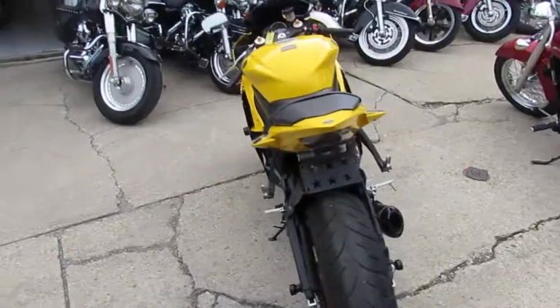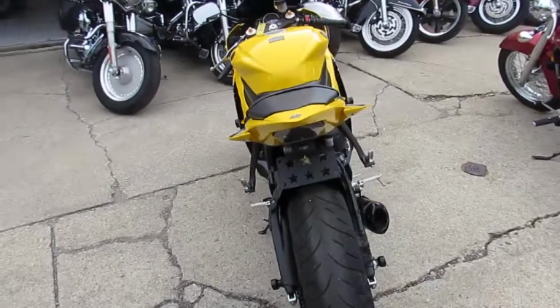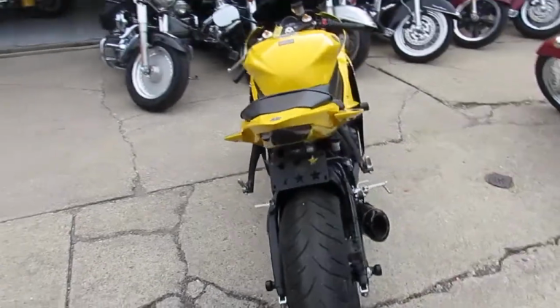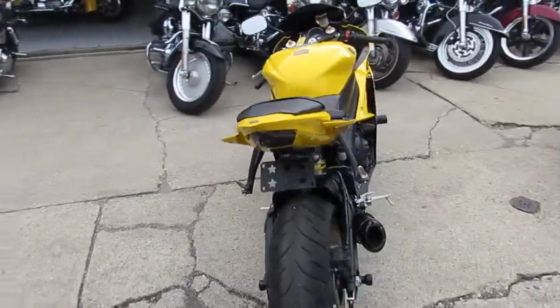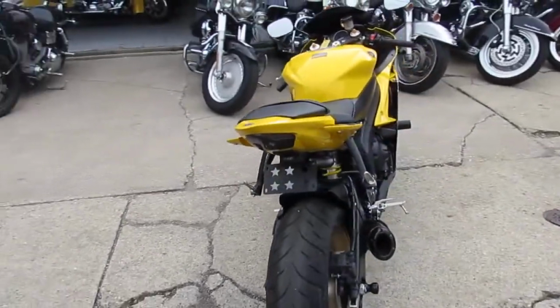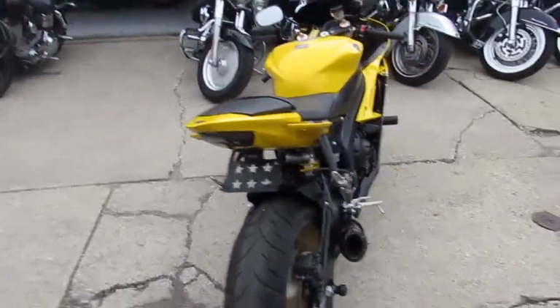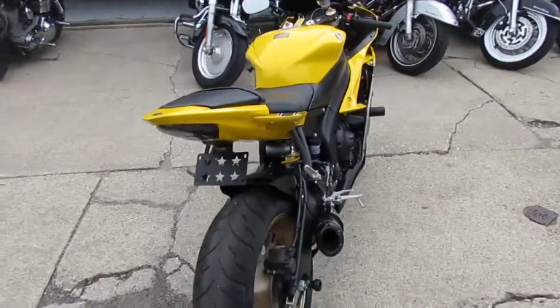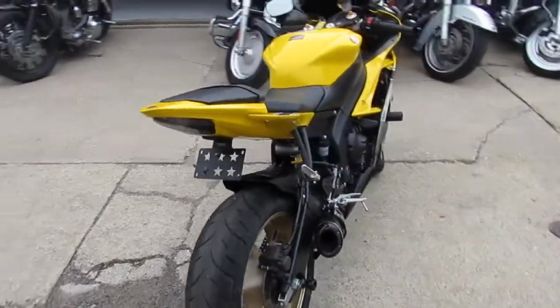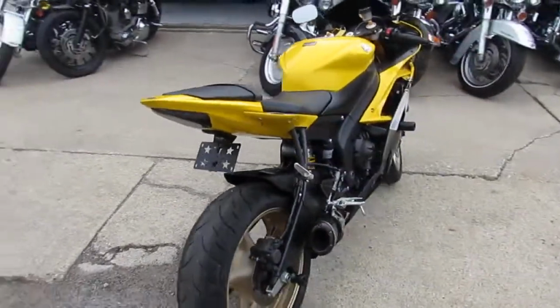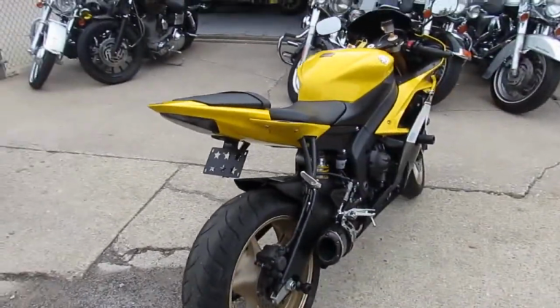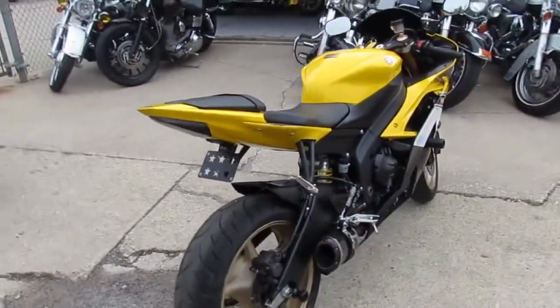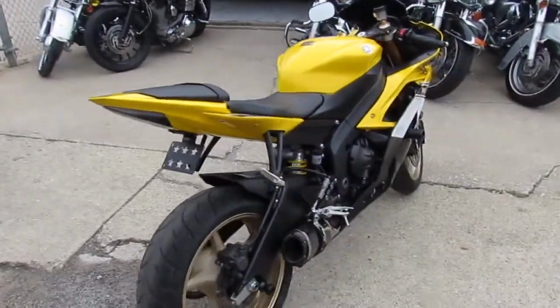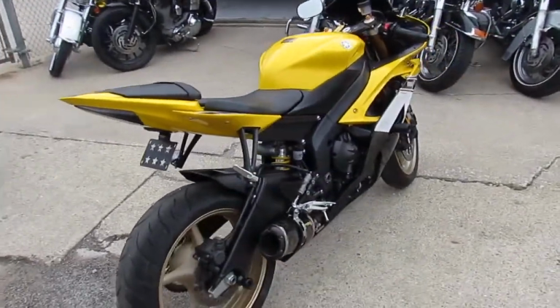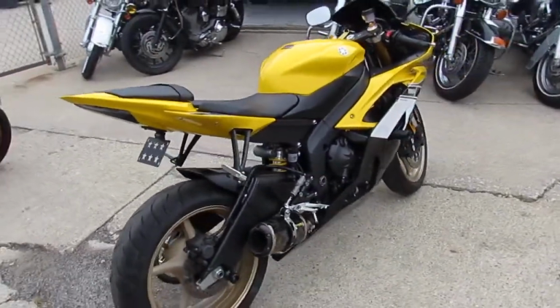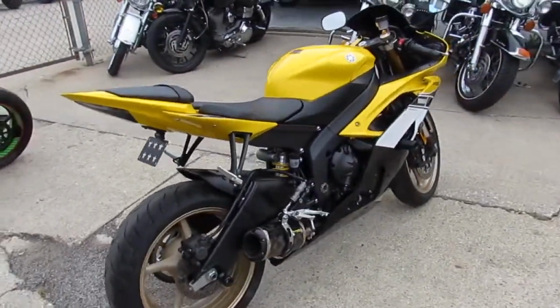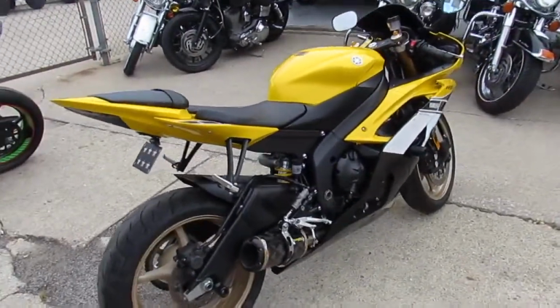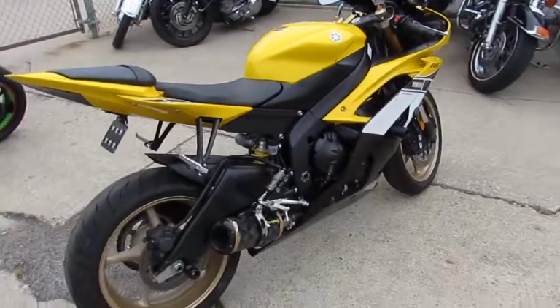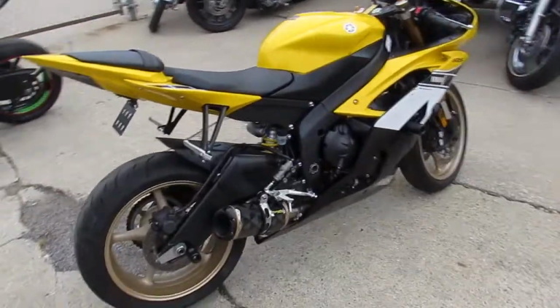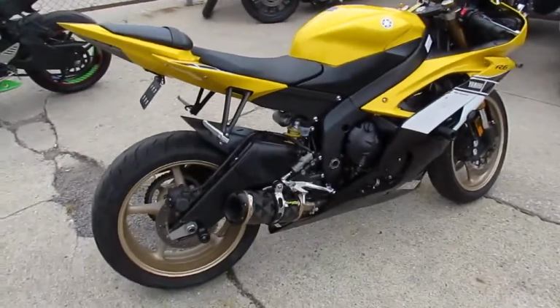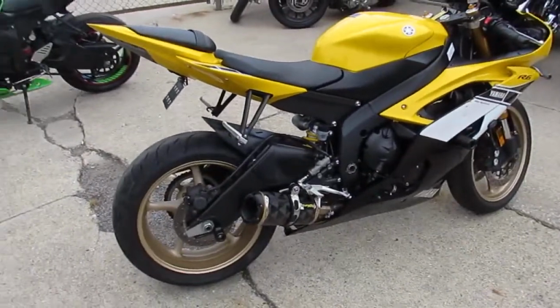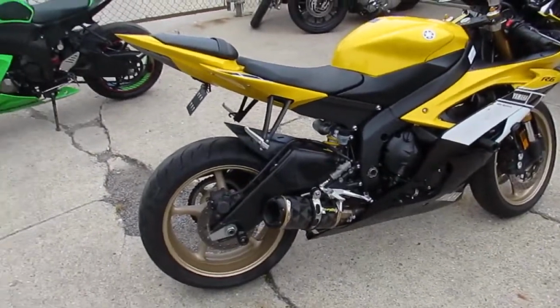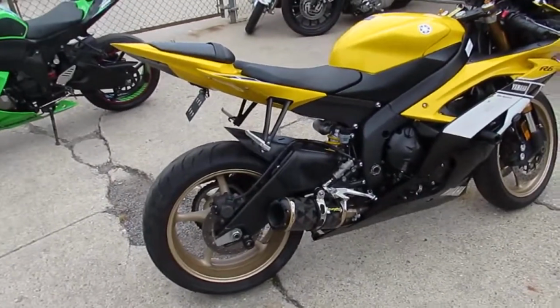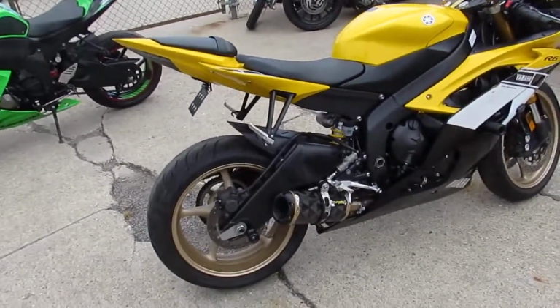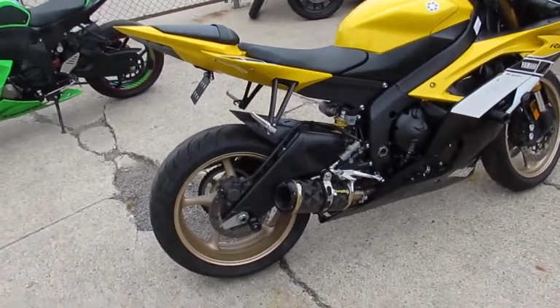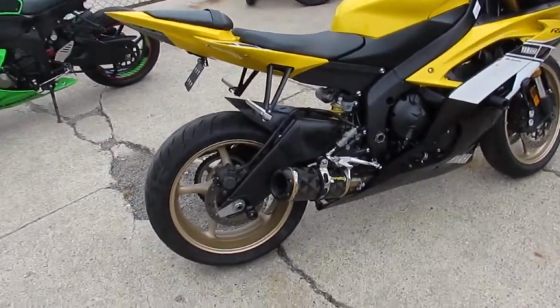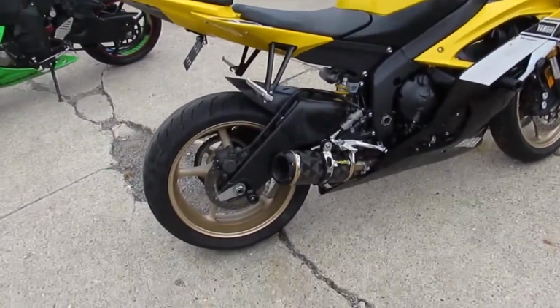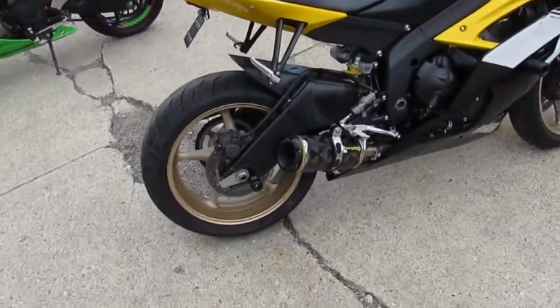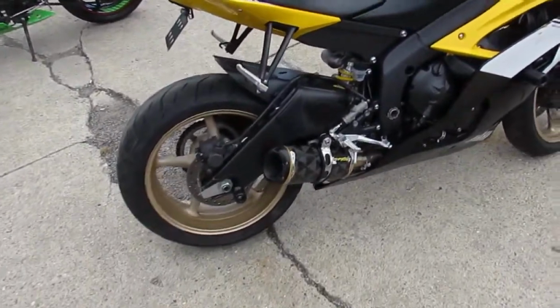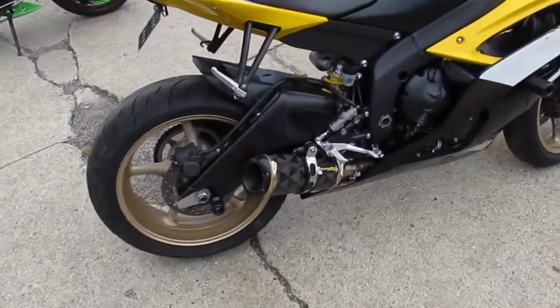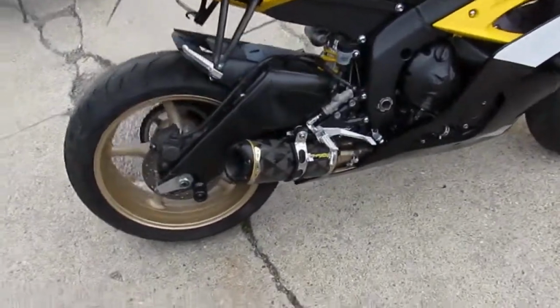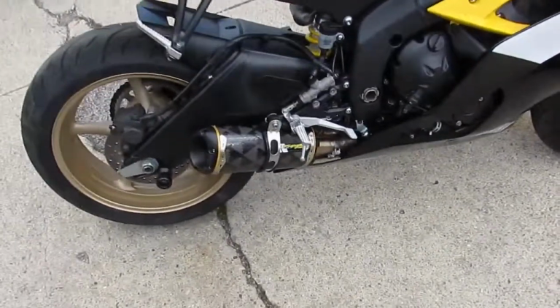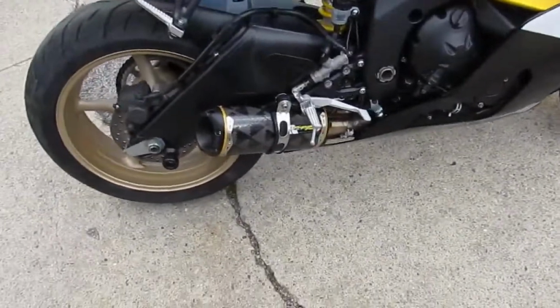It's loaded up with the Two Brothers Carbon Fiber Exhaust. It's got the frame sliders, blacked-out windscreen, fender eliminator kit with integrated LED brake light and rear turn signals. It's a lot of bike.